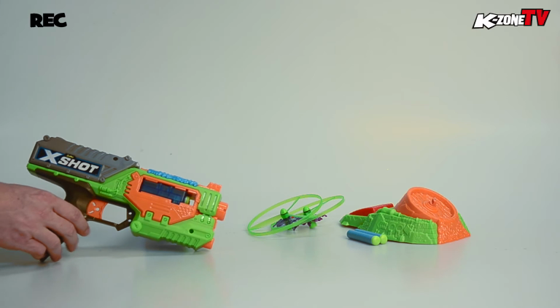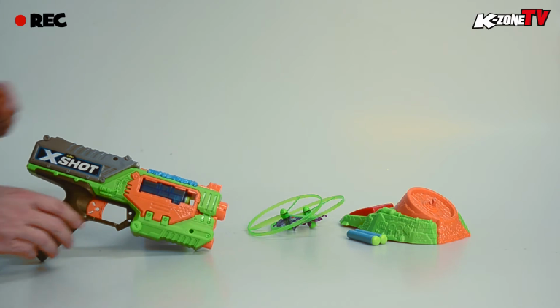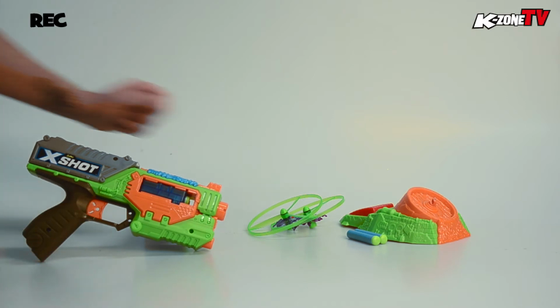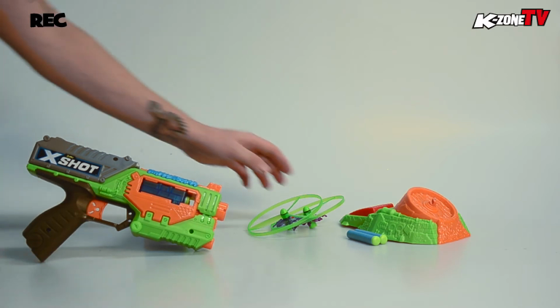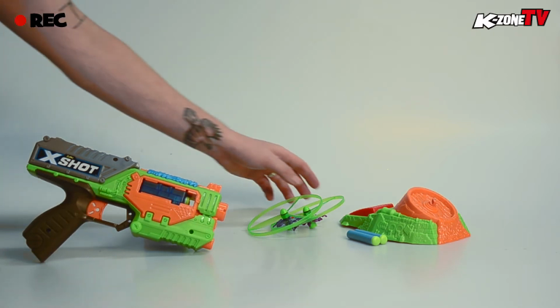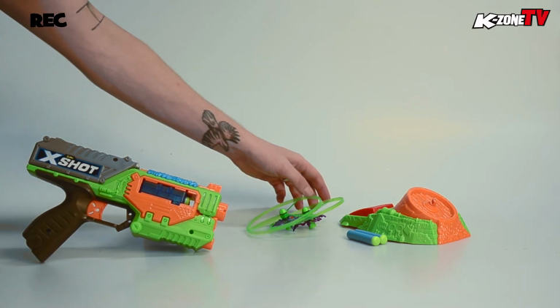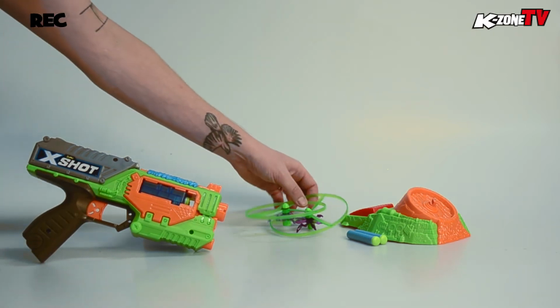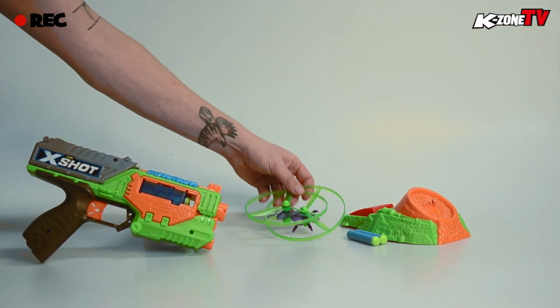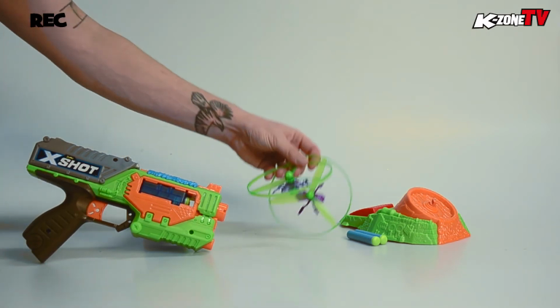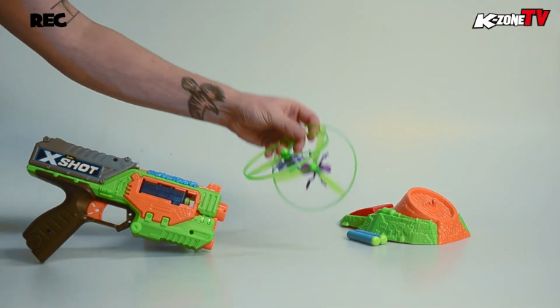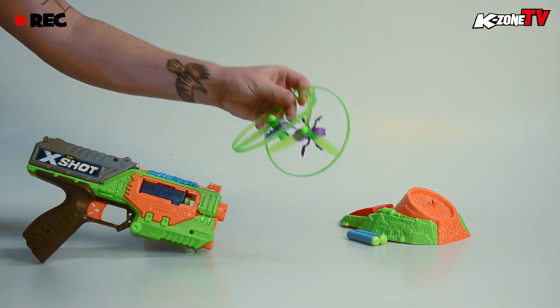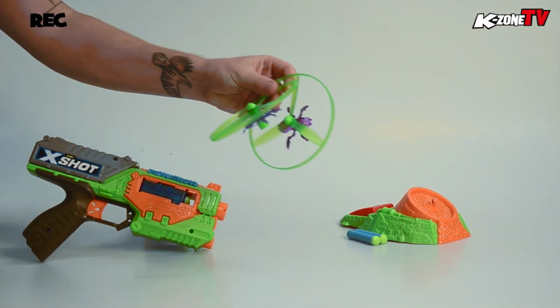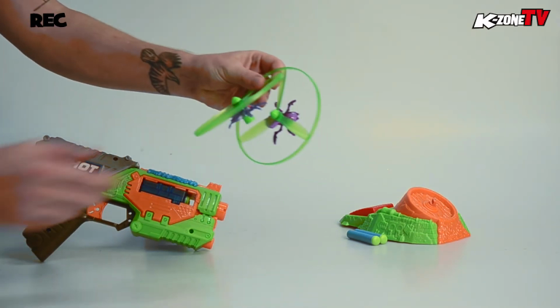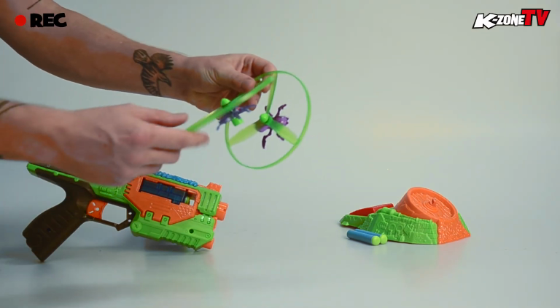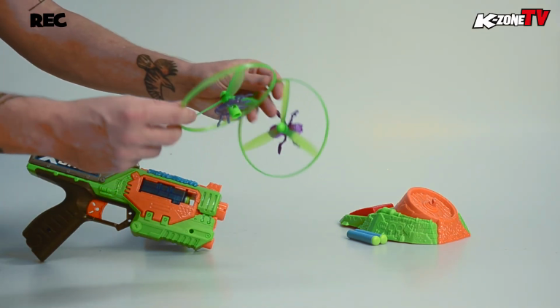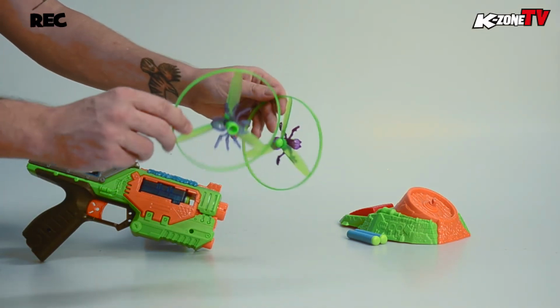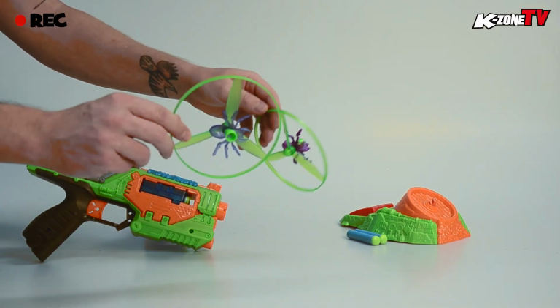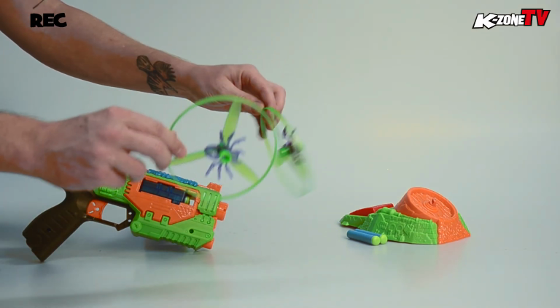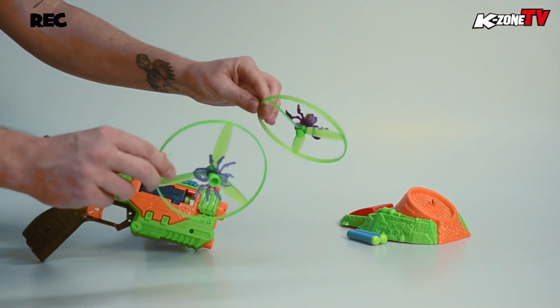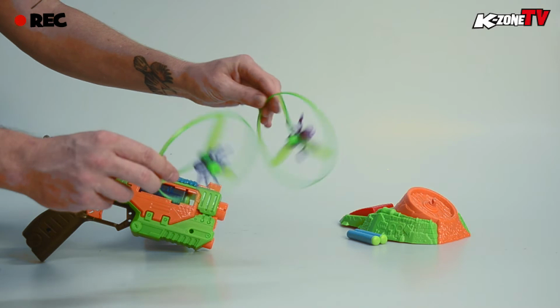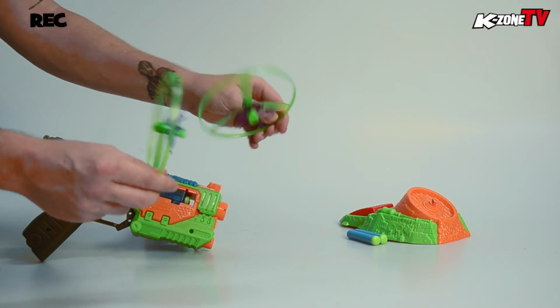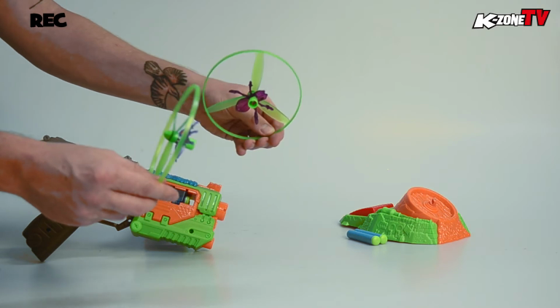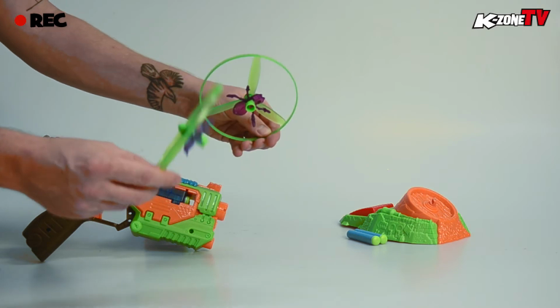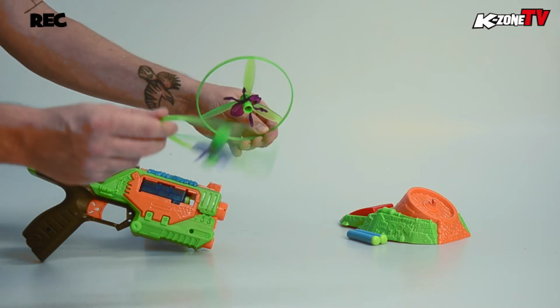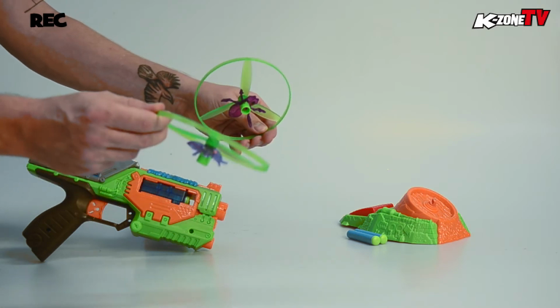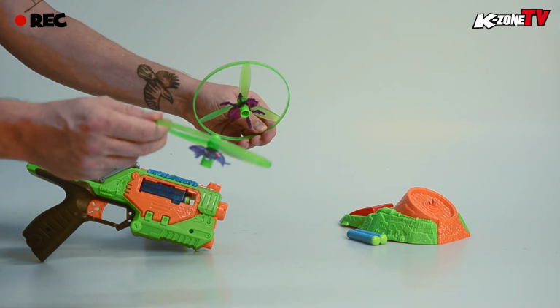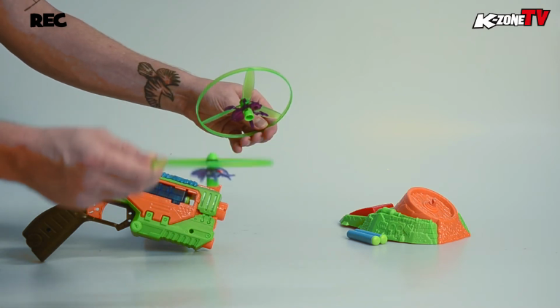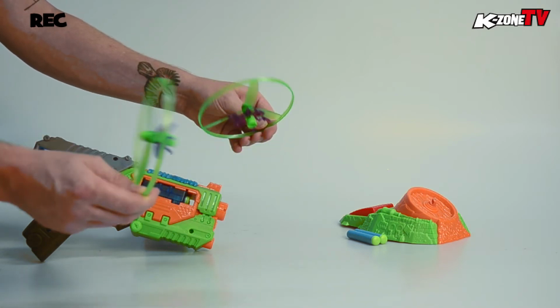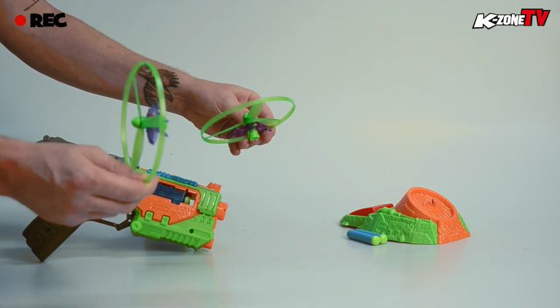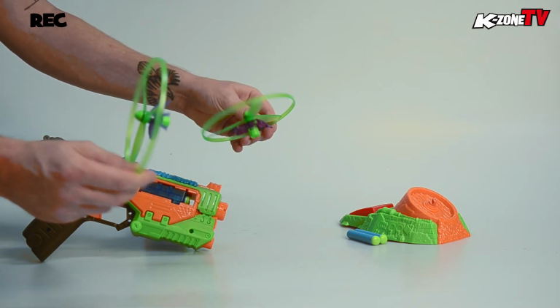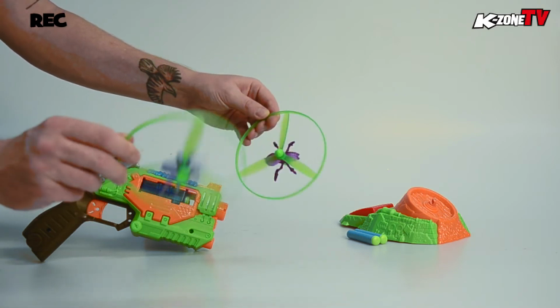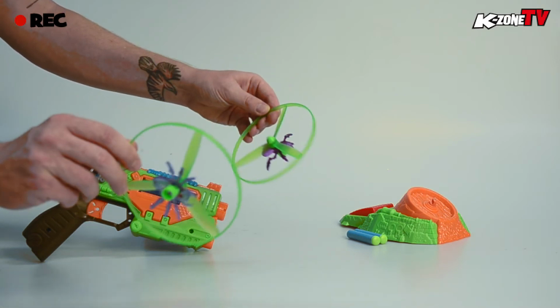Also we have our targets — the bugs. Now they get airborne. As you can see, they've got little helicopter blades on their back.